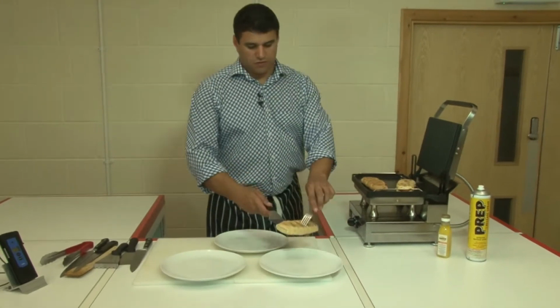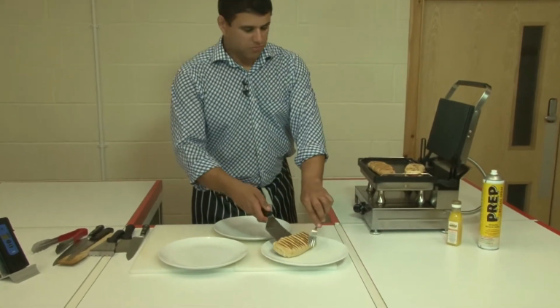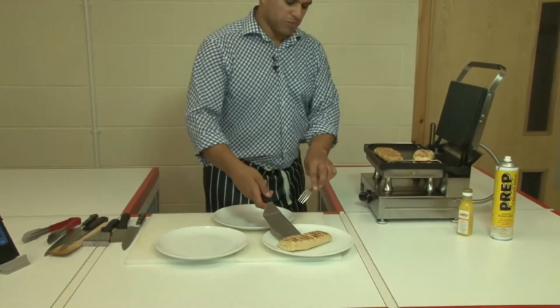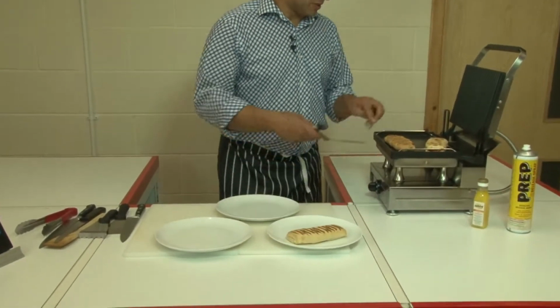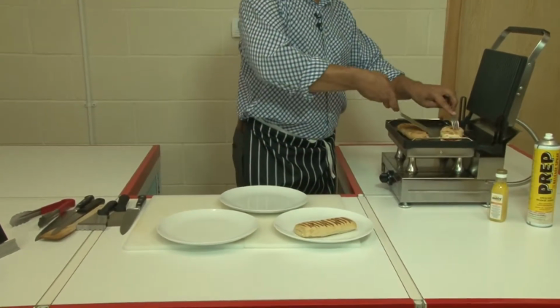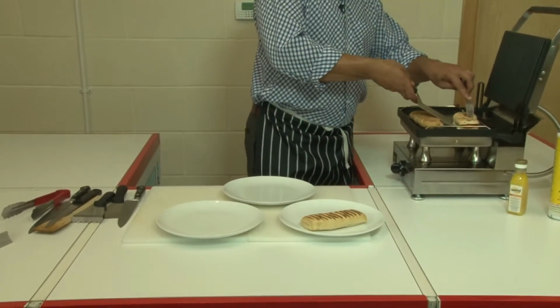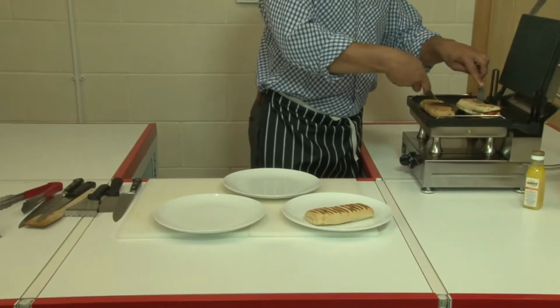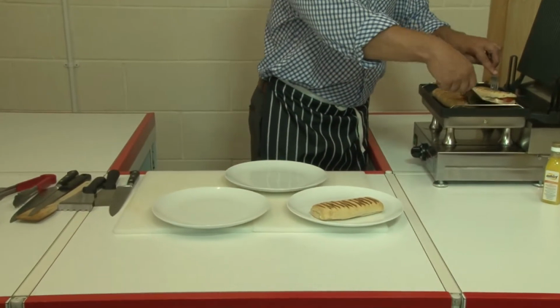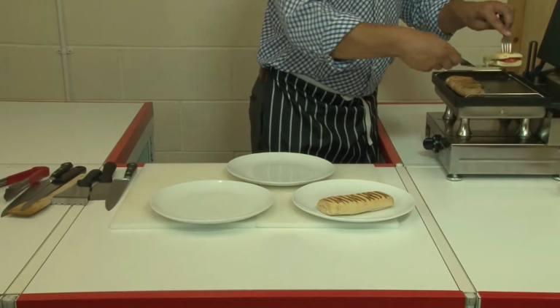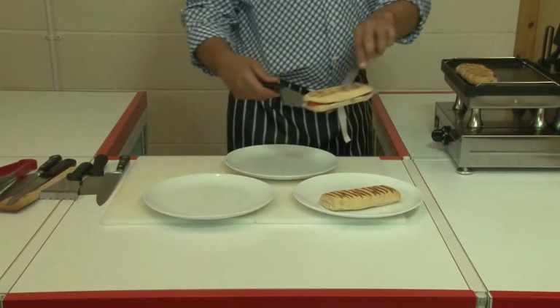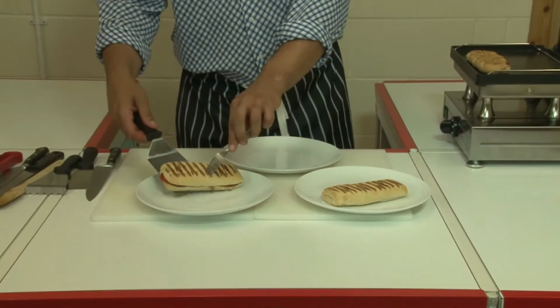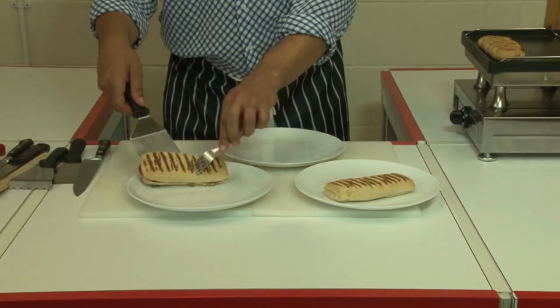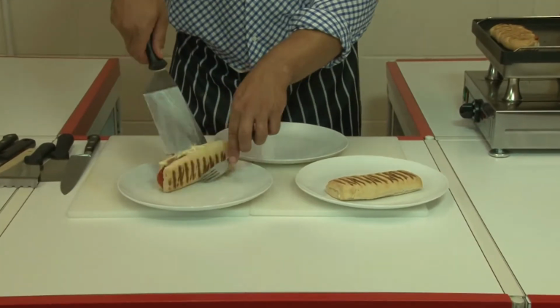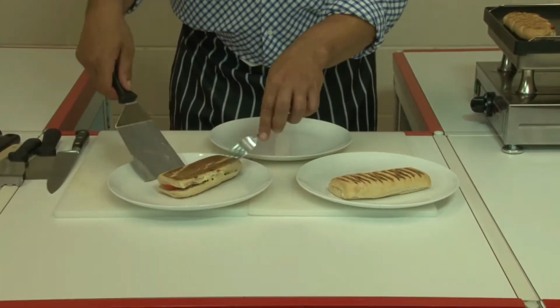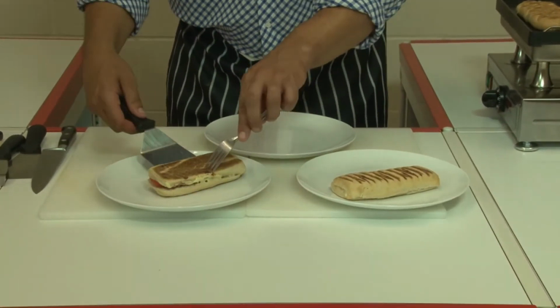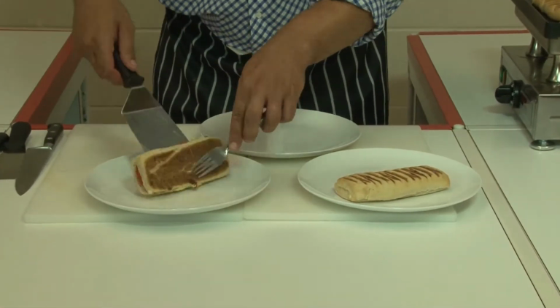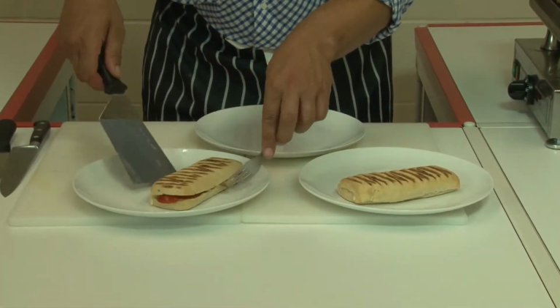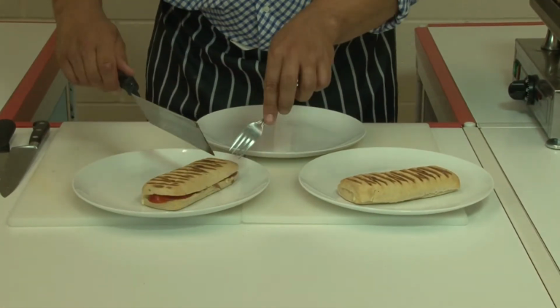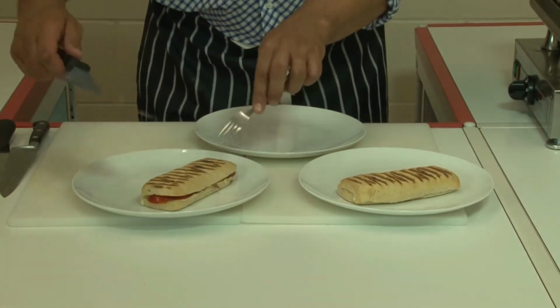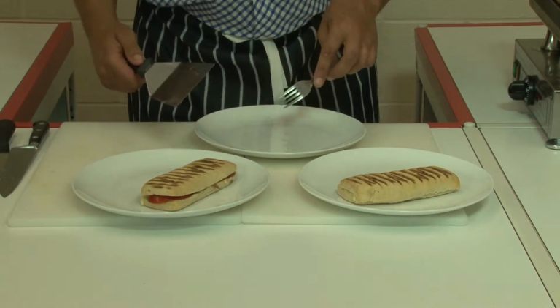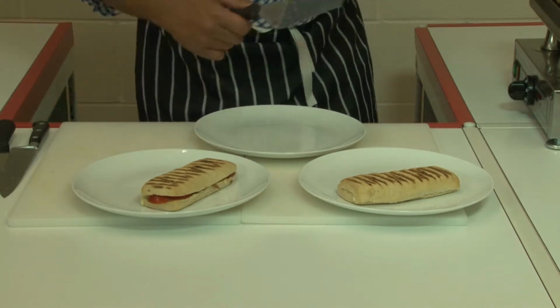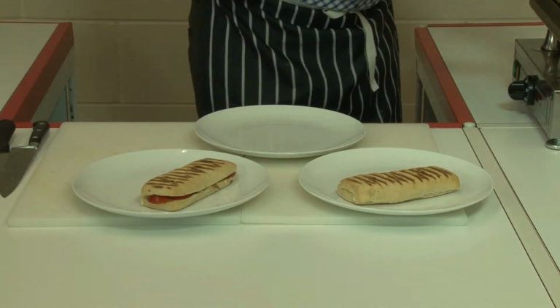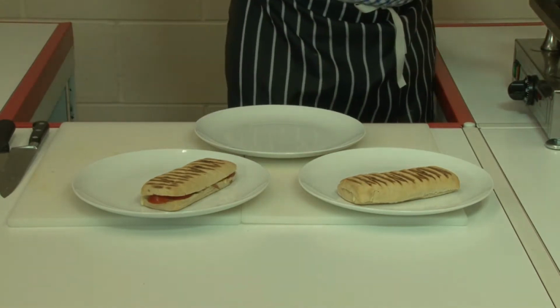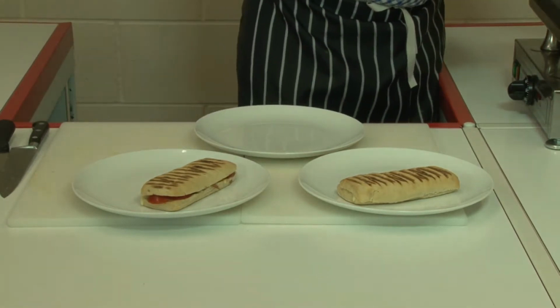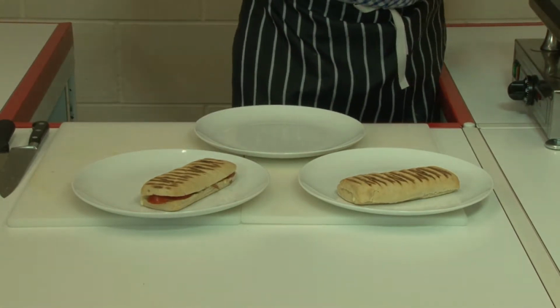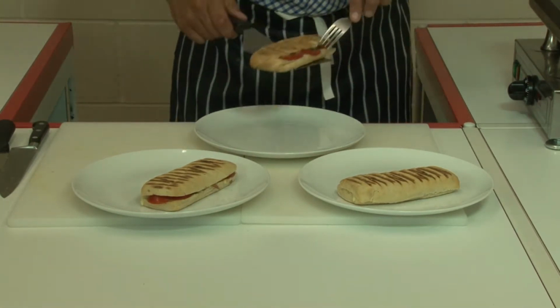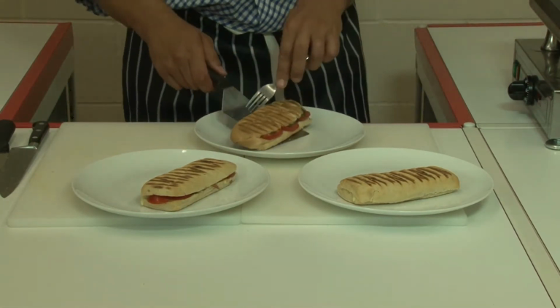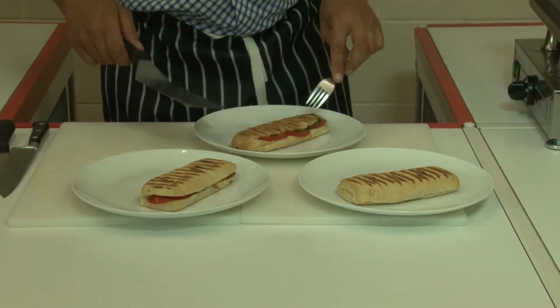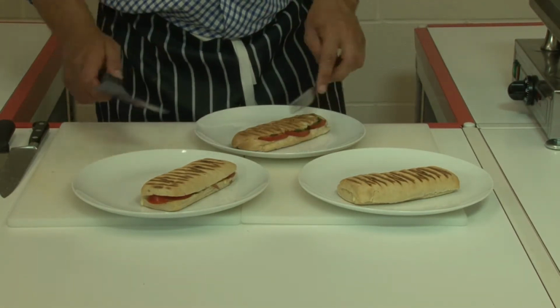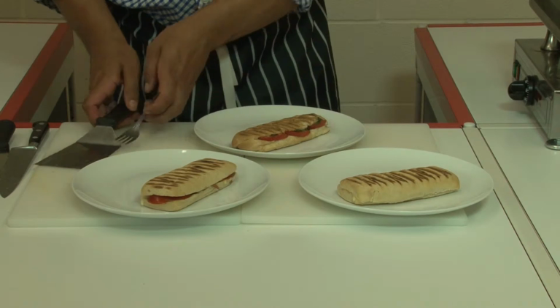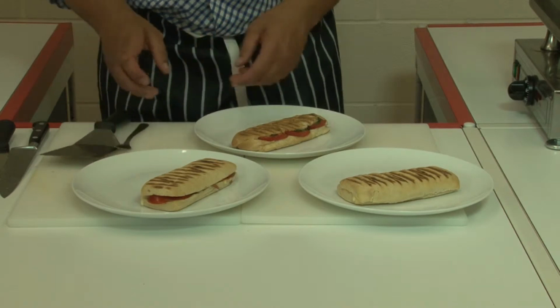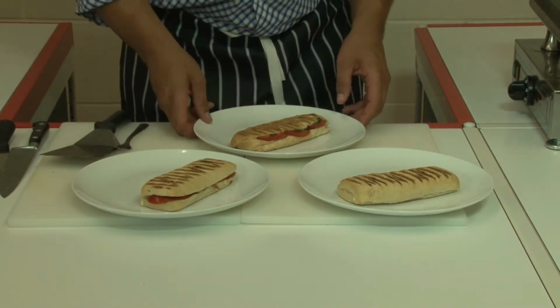Lift them up, pop them onto the plate. You can see on the other side — the smooth side. It's that side we eat with our eyes as well as with our sense of smell and our sense of taste.